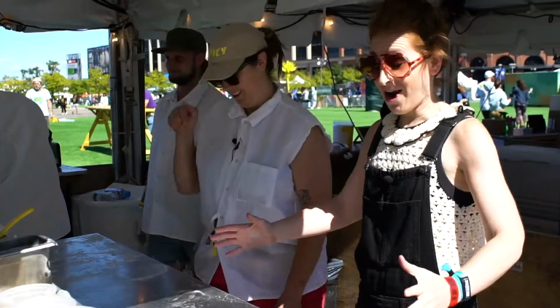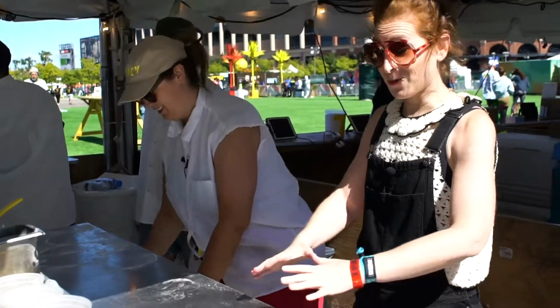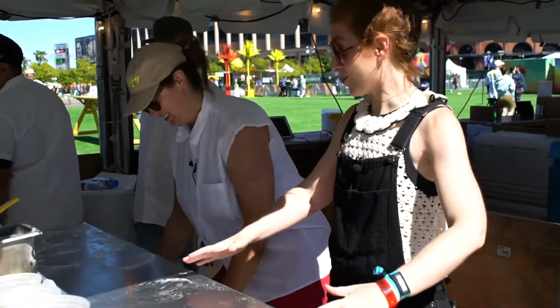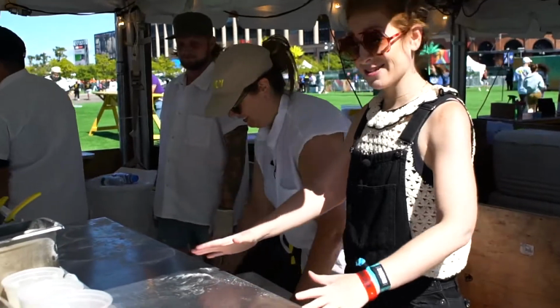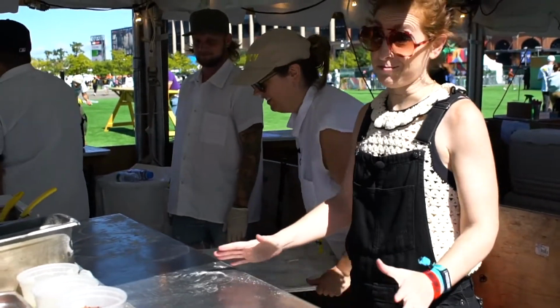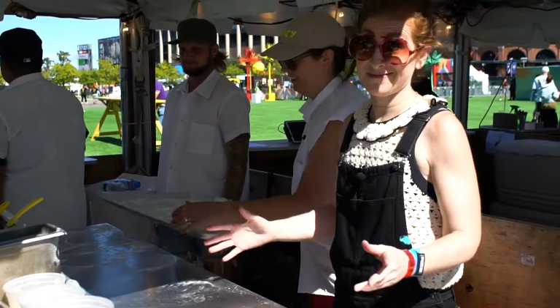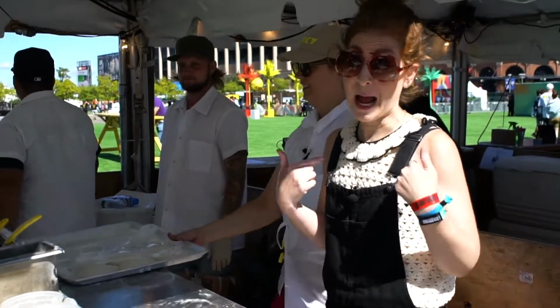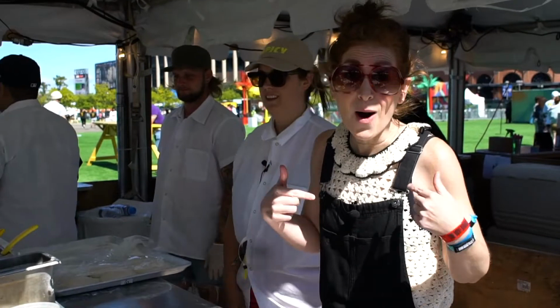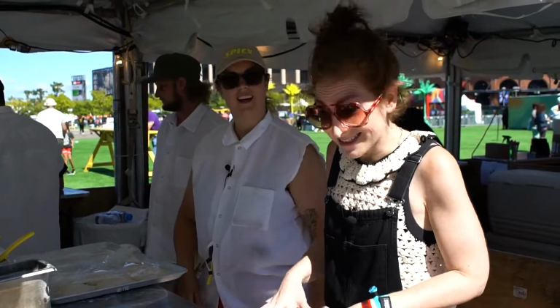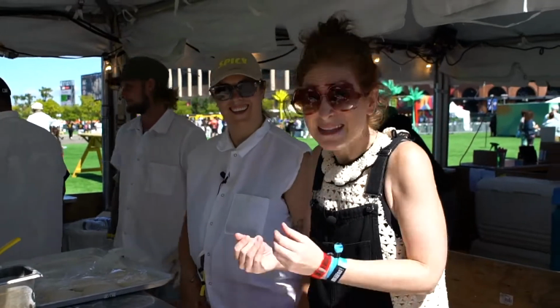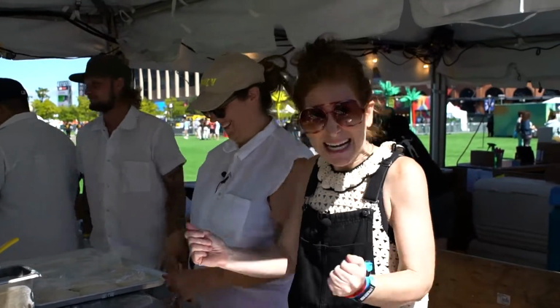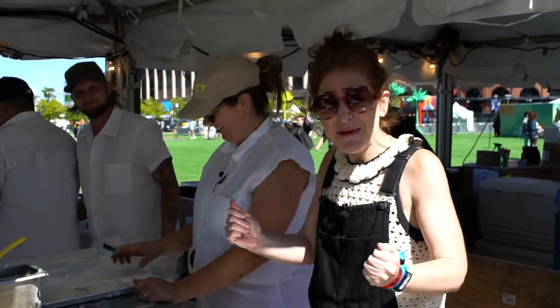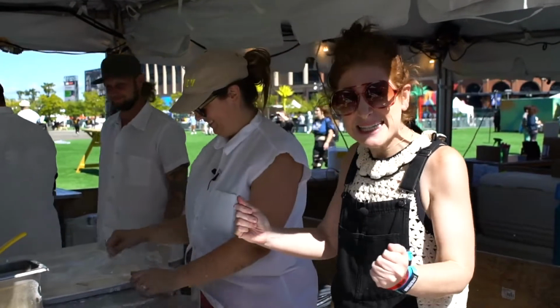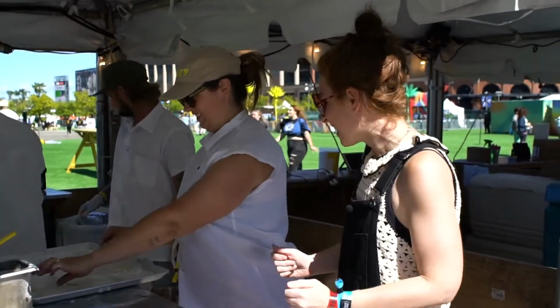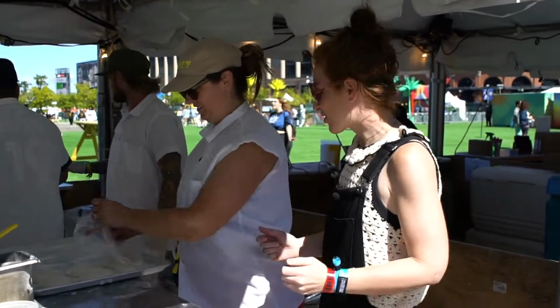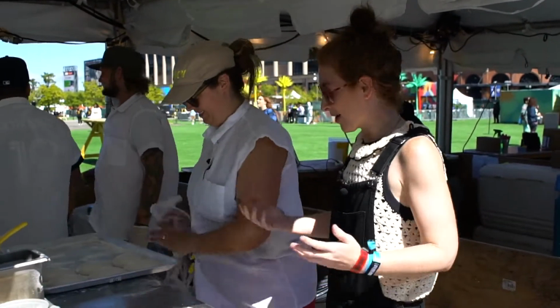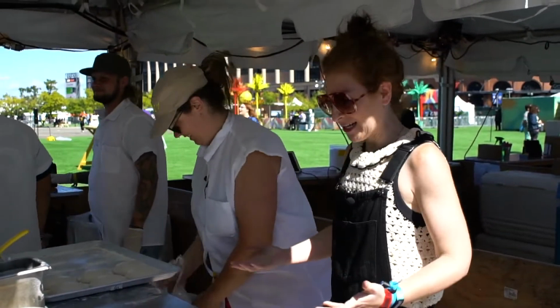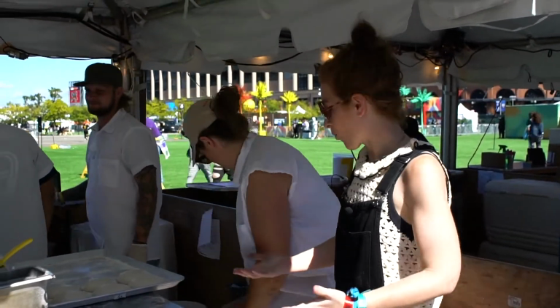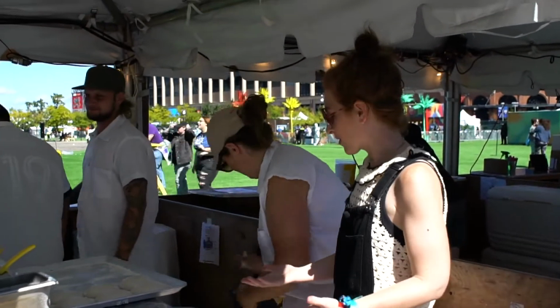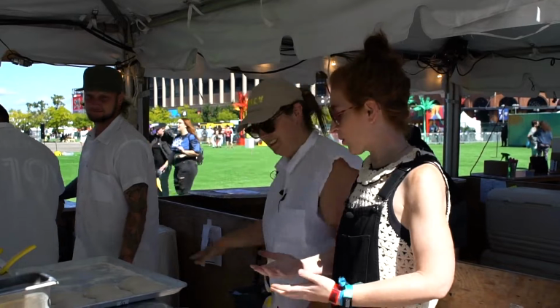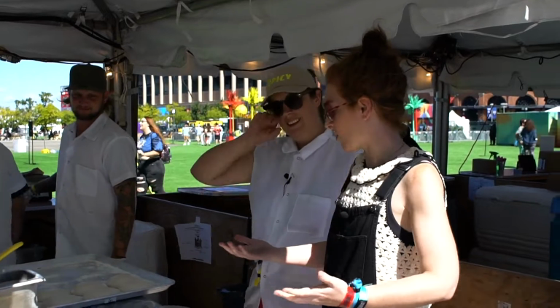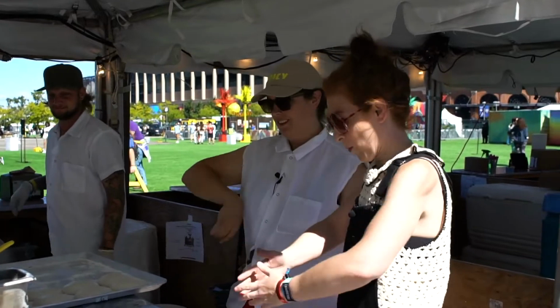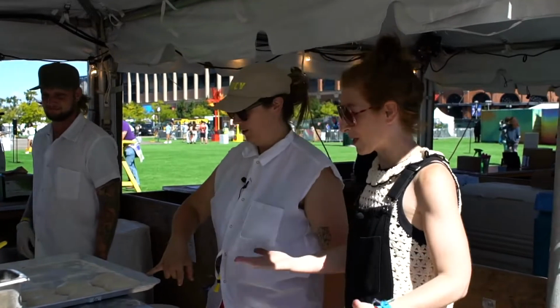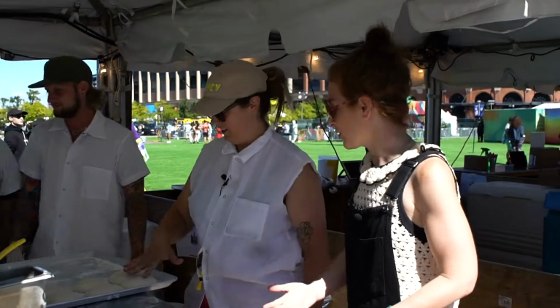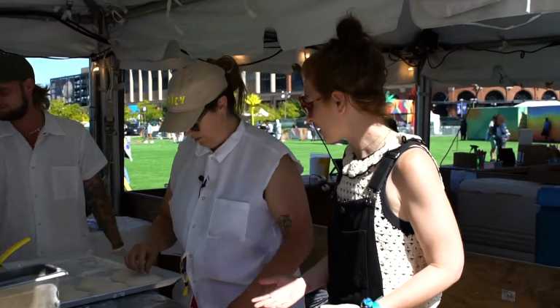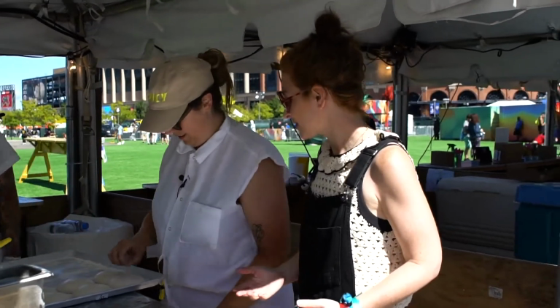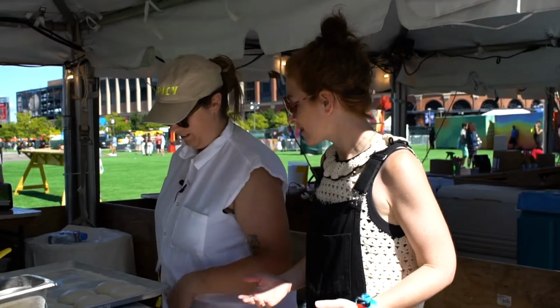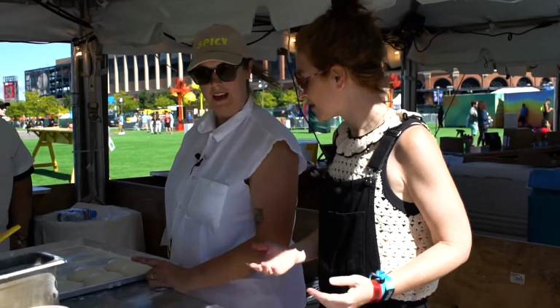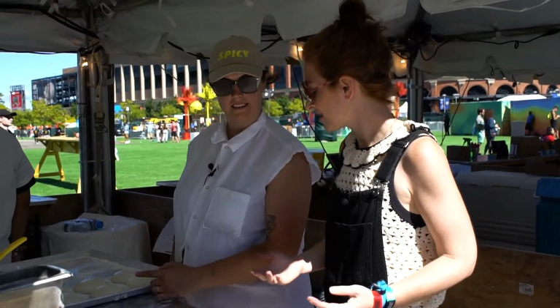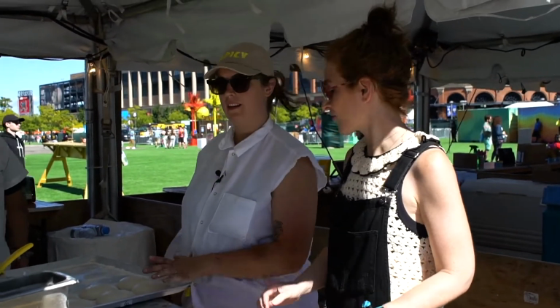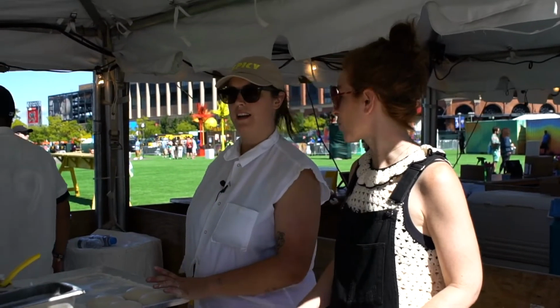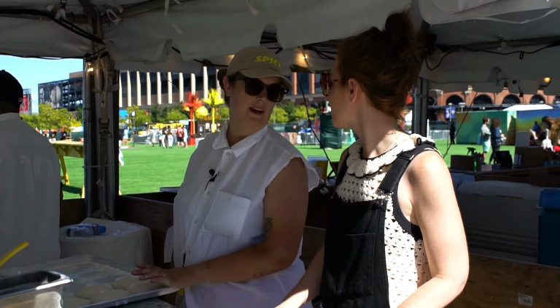Alright, so we're all set up. I'm pumped — I'm gonna get to make the pizza. Walk me through what we need to do. So here we have our little personal pies. They're 9-inch pies.